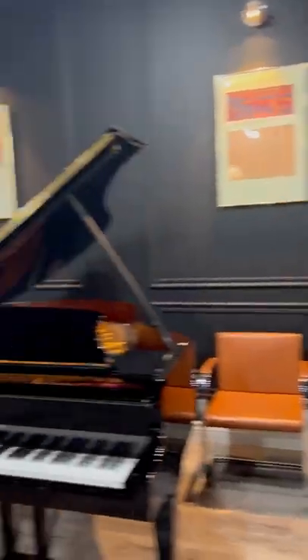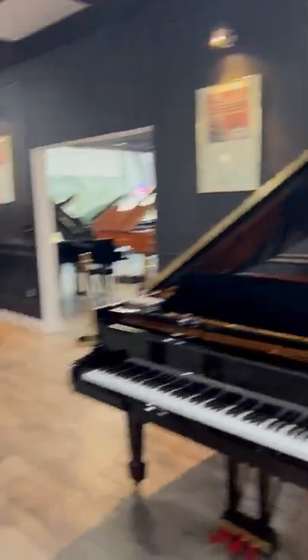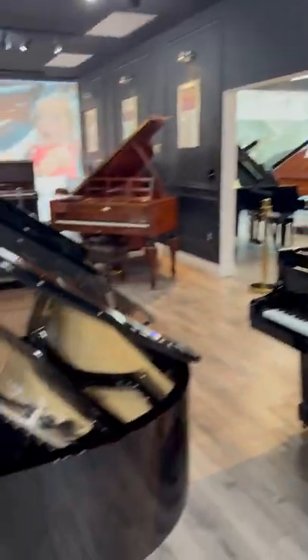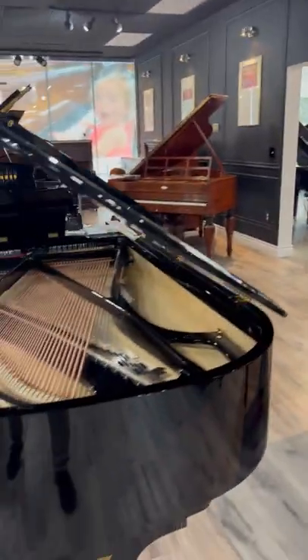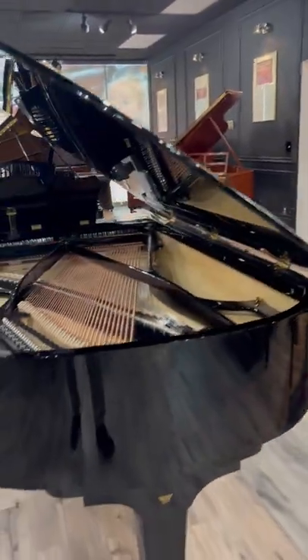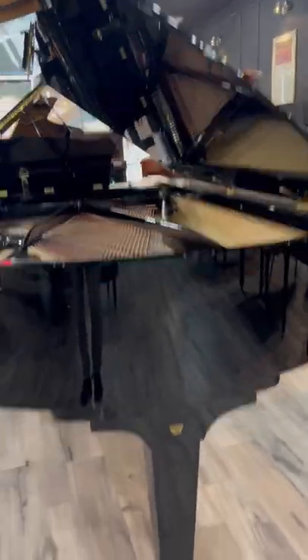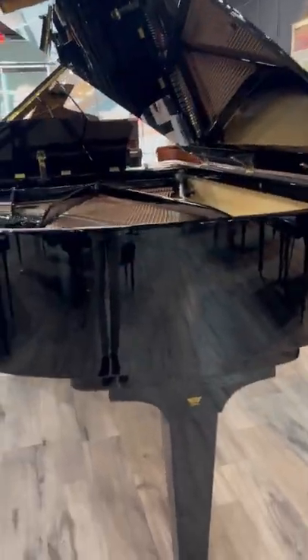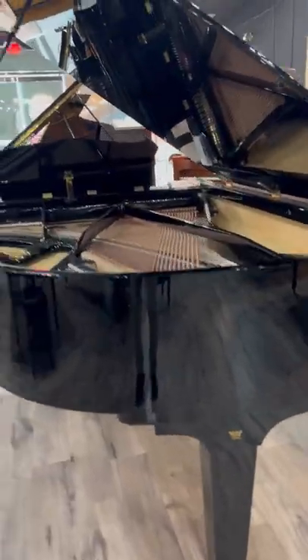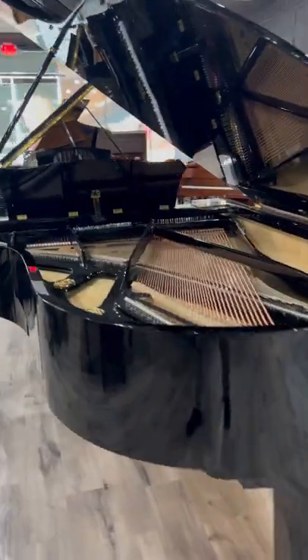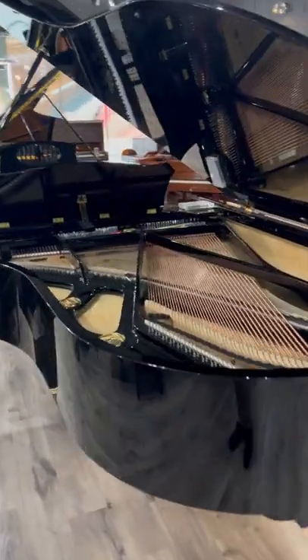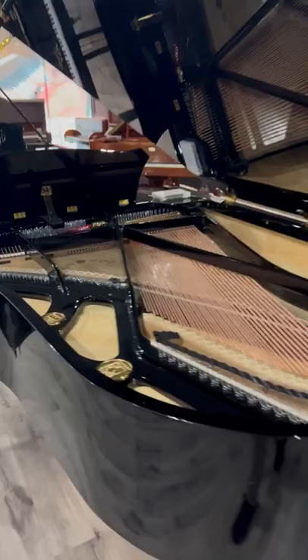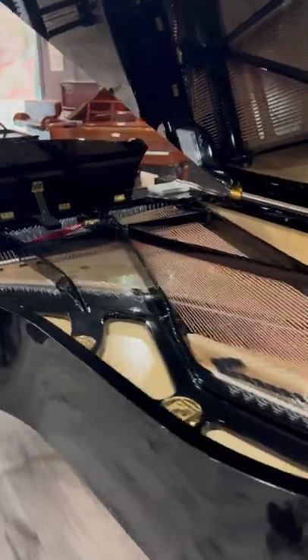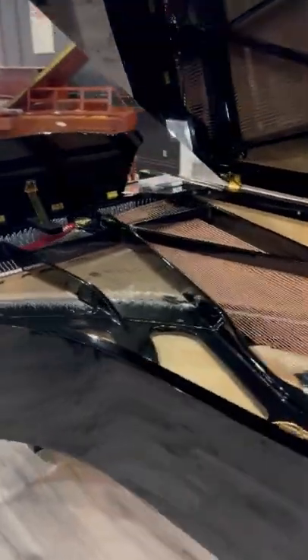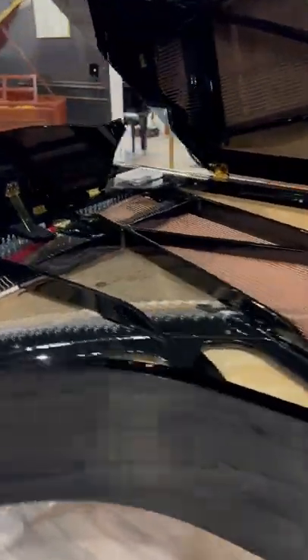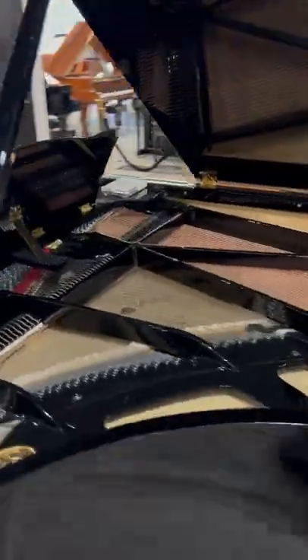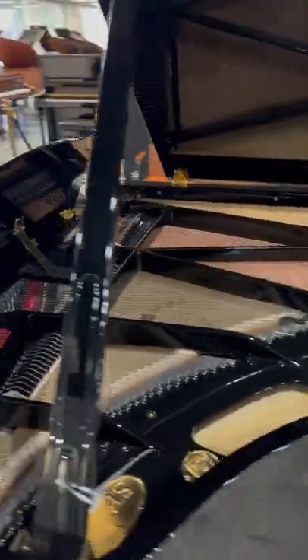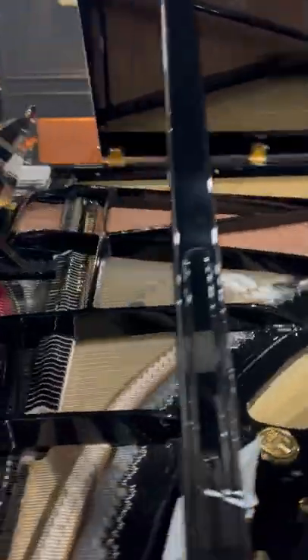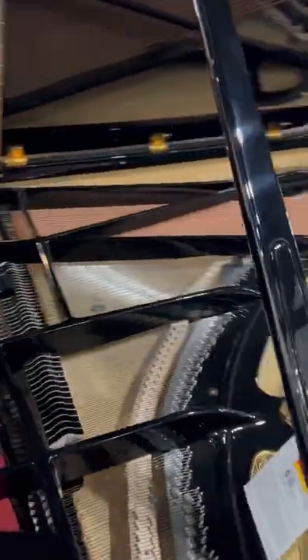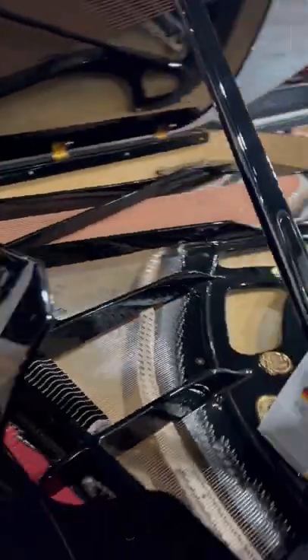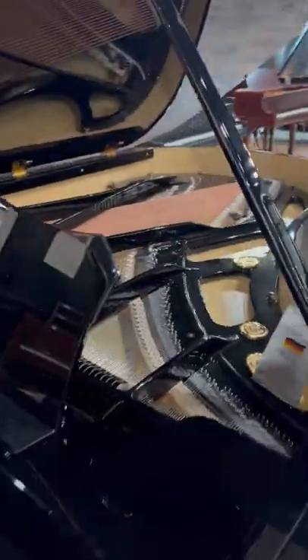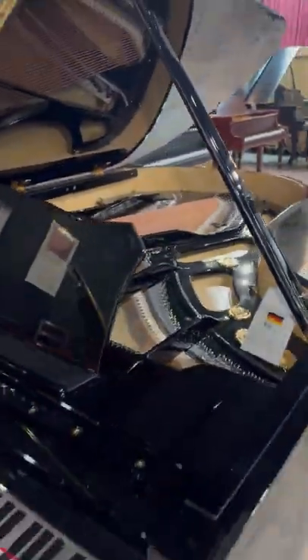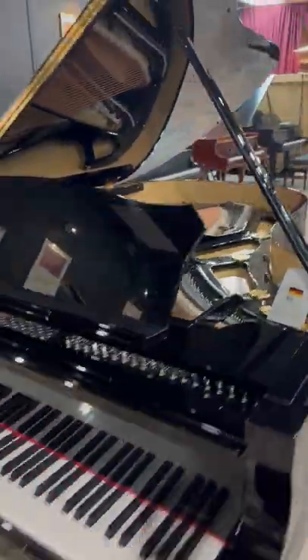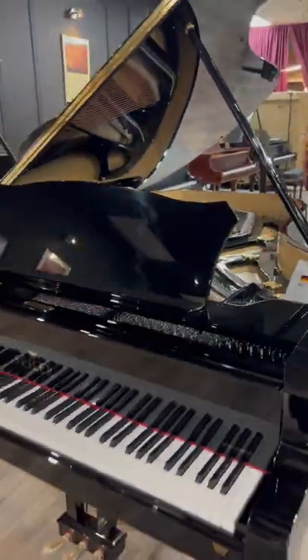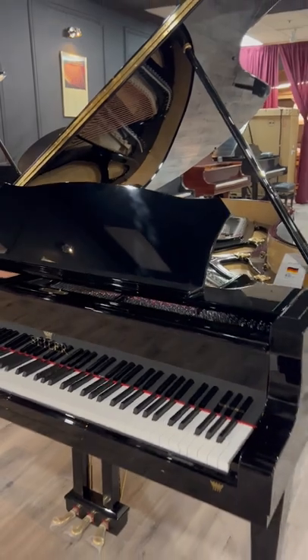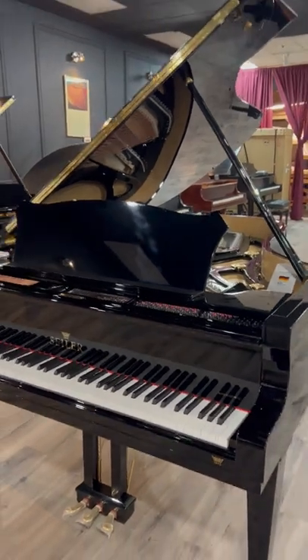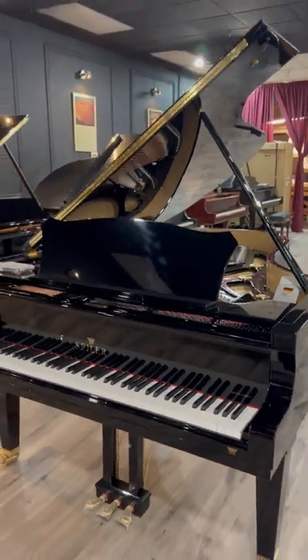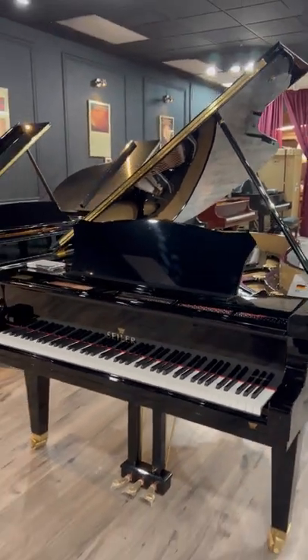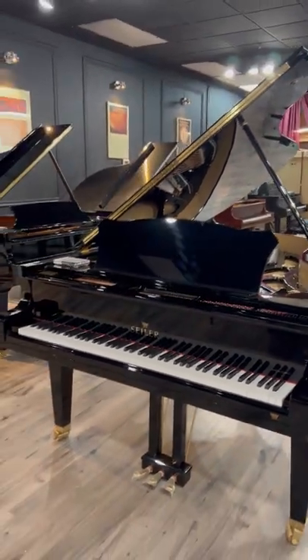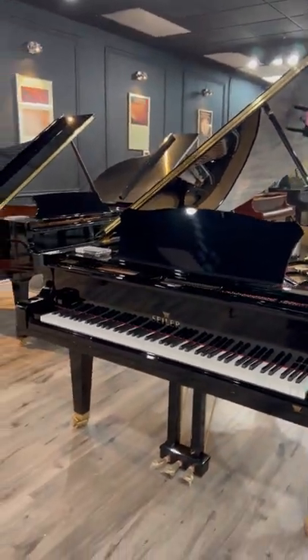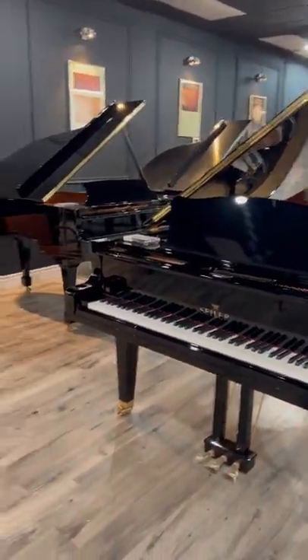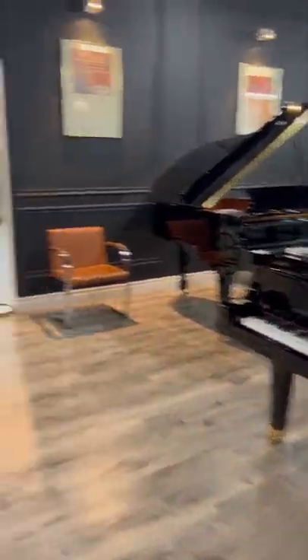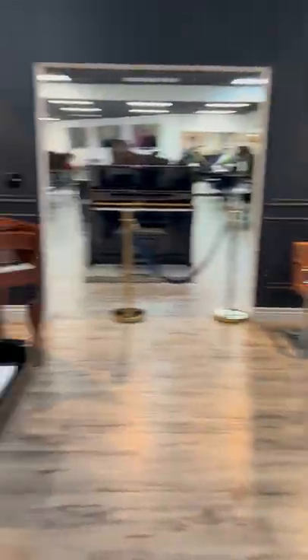Don't miss this one. This is called the Black Beauty — $277,000, 24-karat gold fleck in the plate. All the hardware is 24-karat gold. That's Zyler from Germany.